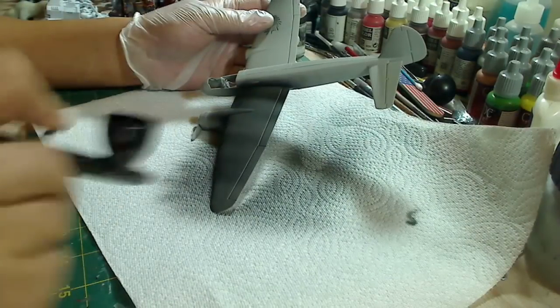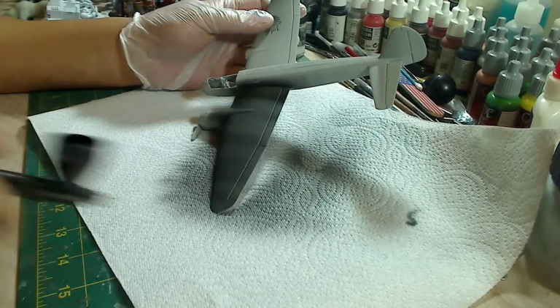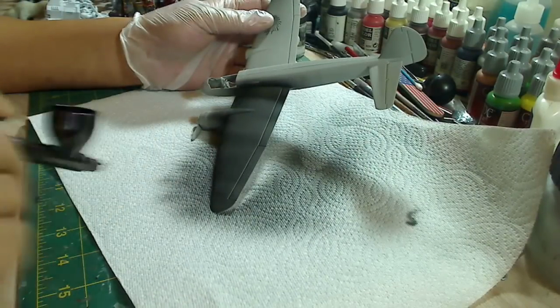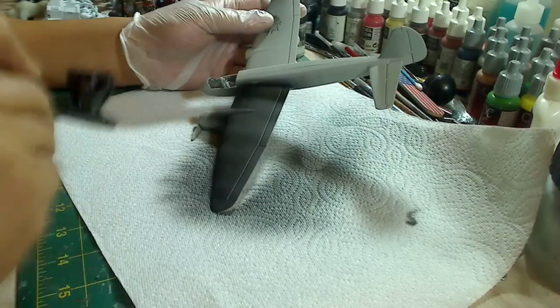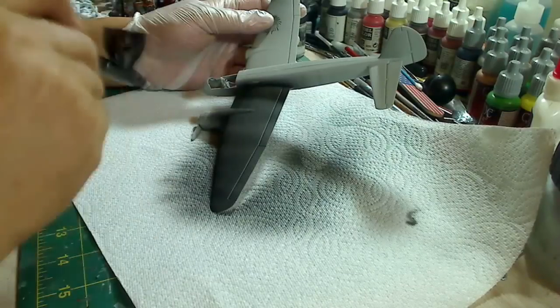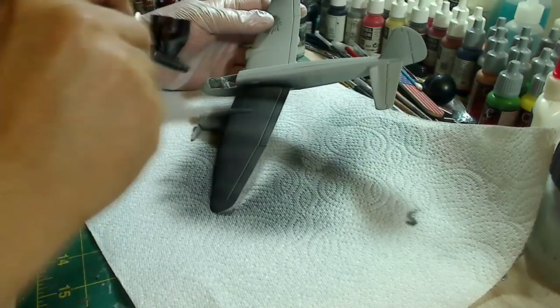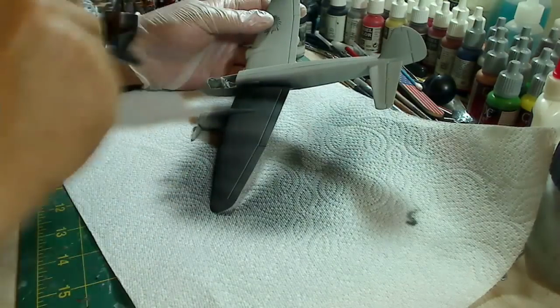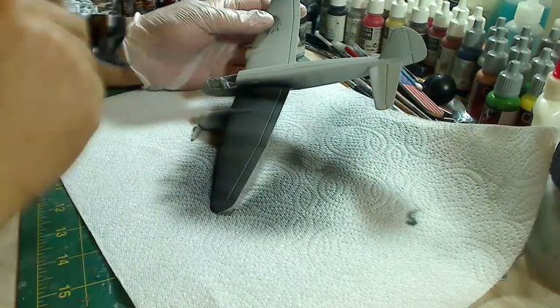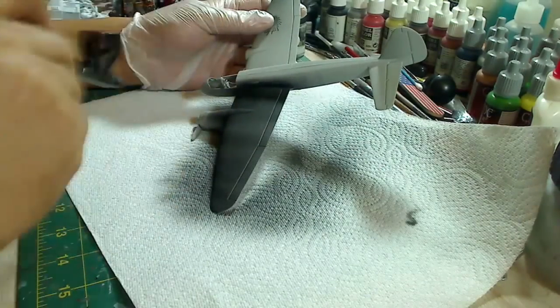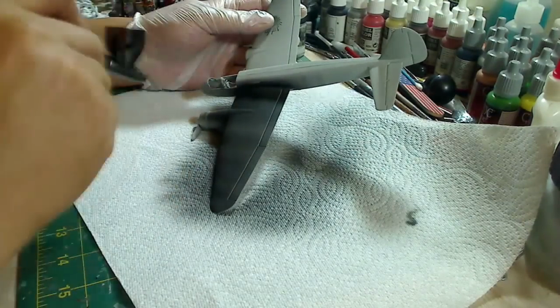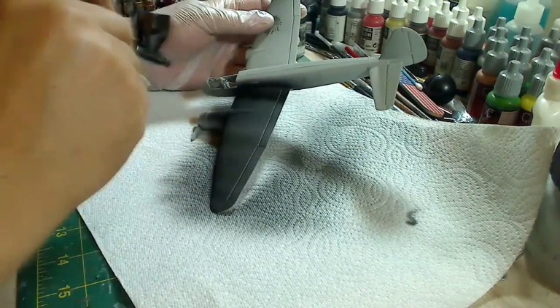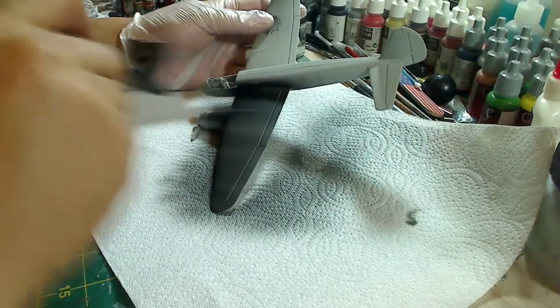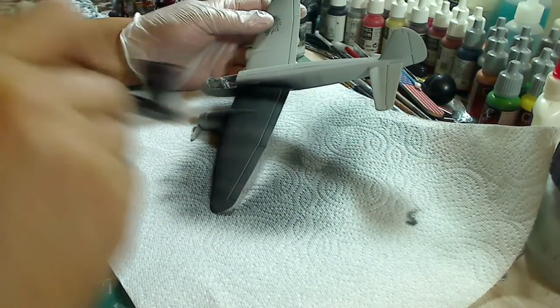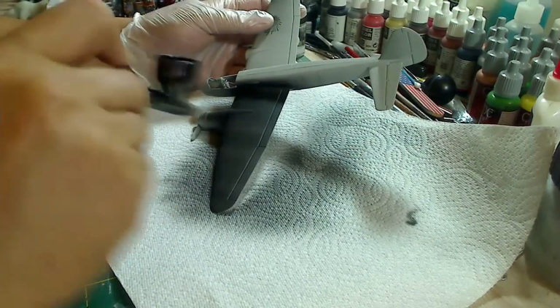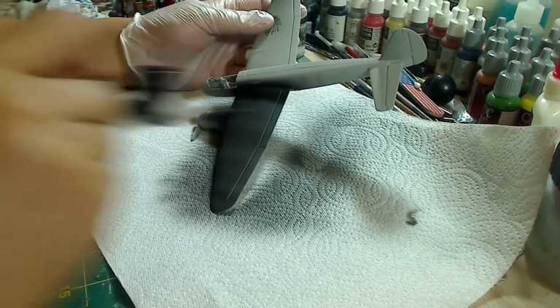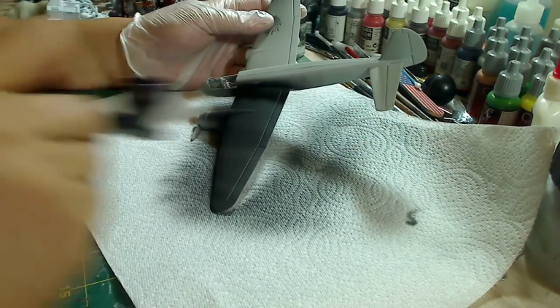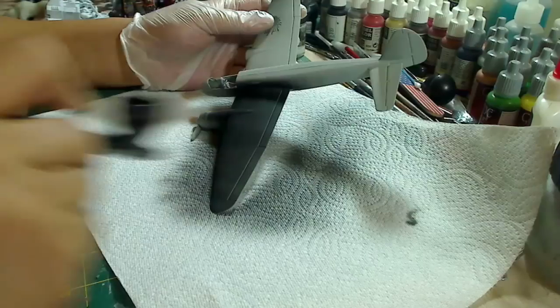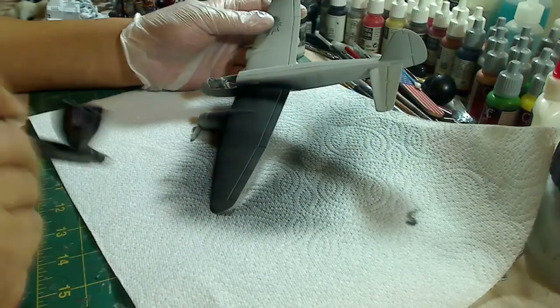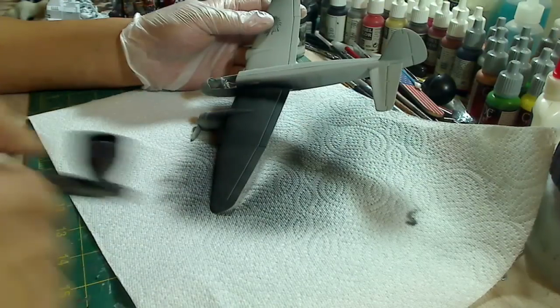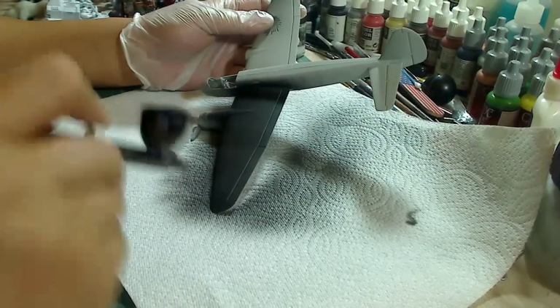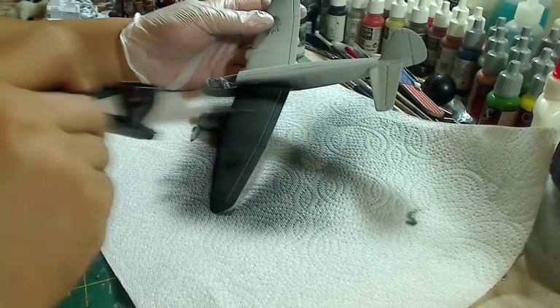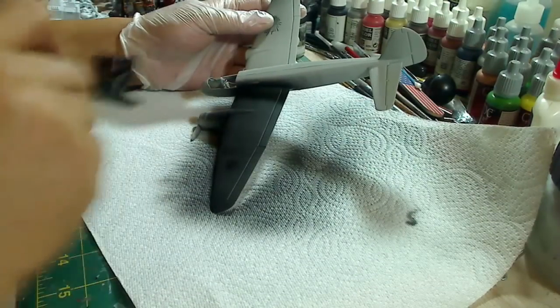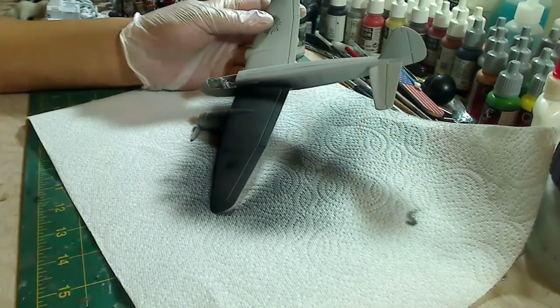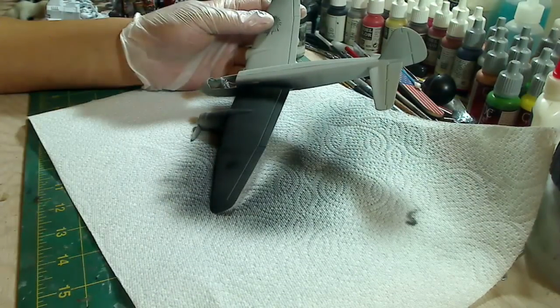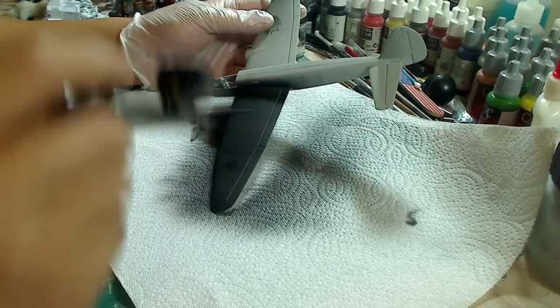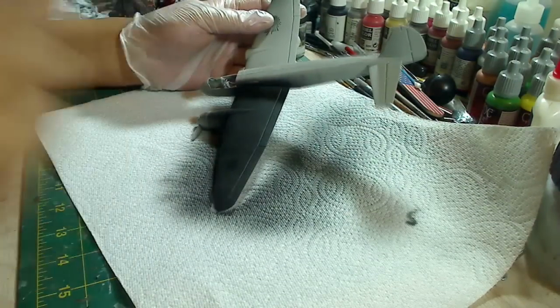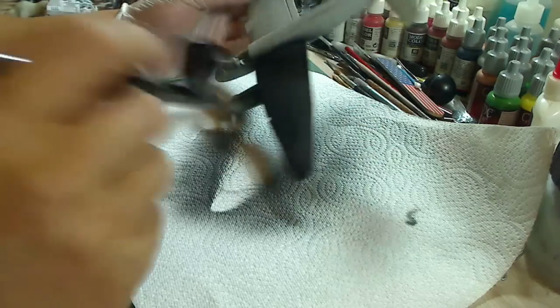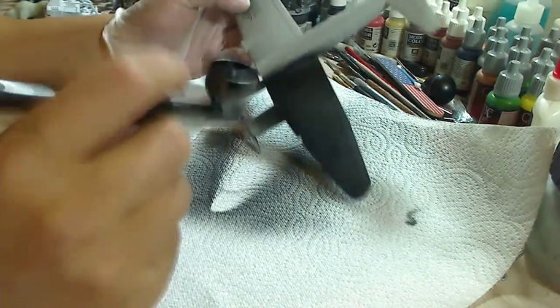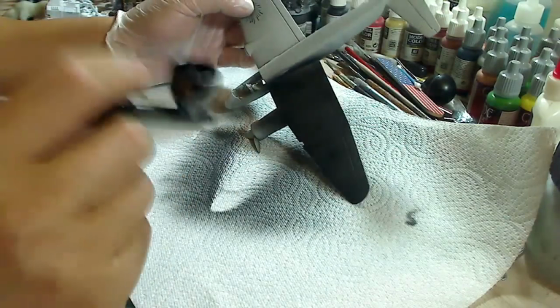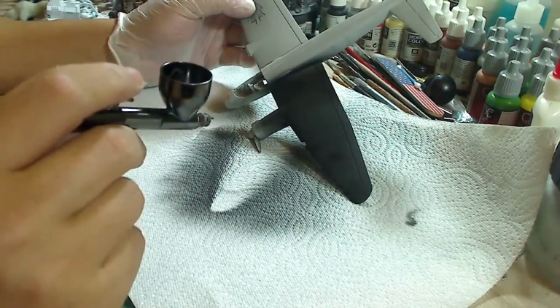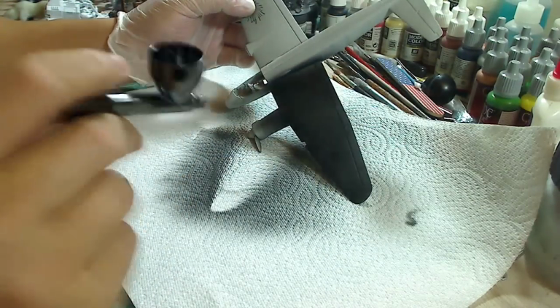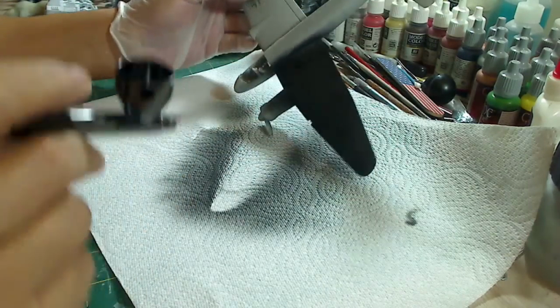This is just for bigger paint jobs — wider area paint jobs. And that's the basics of spraying on paint with an airbrush.